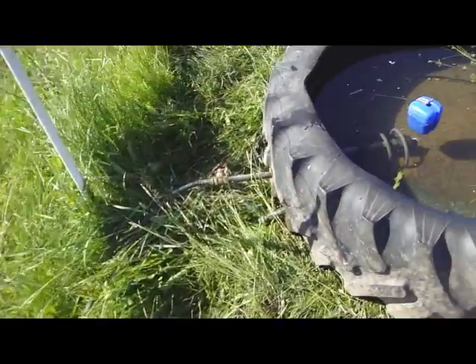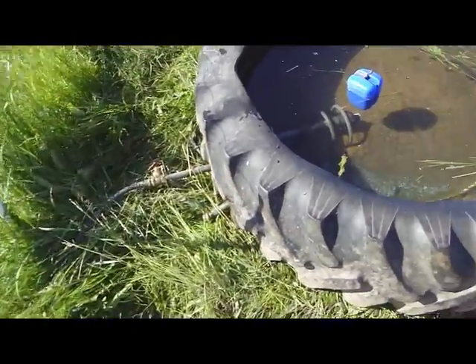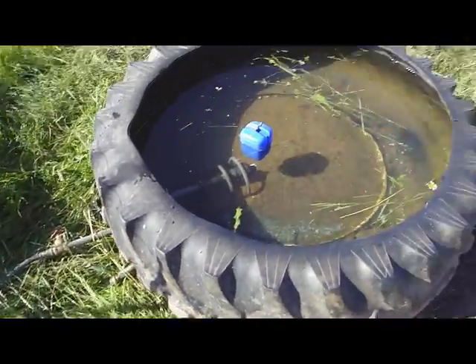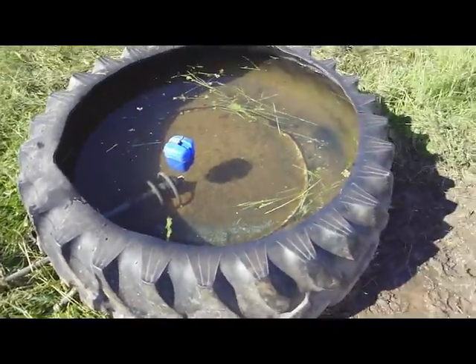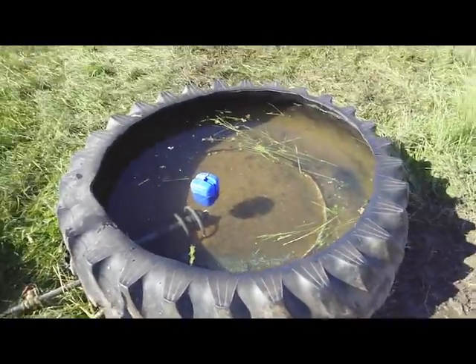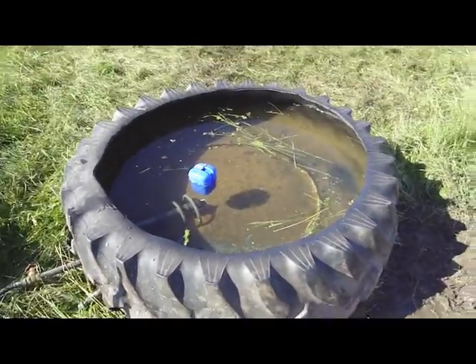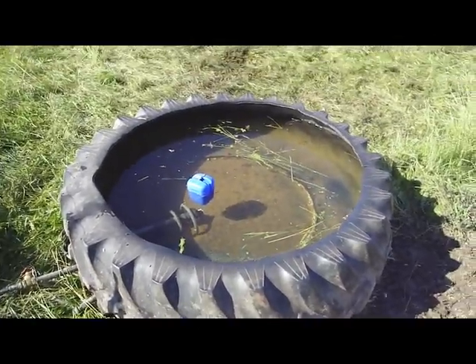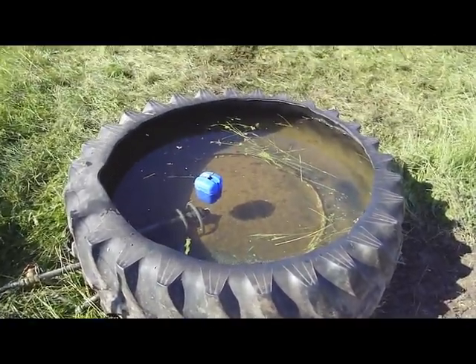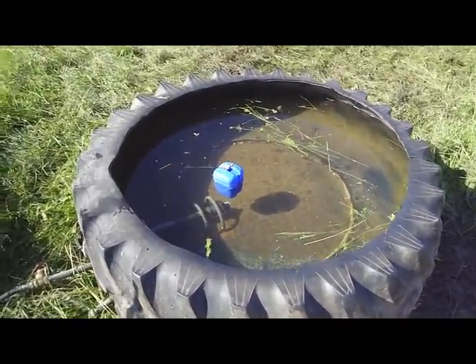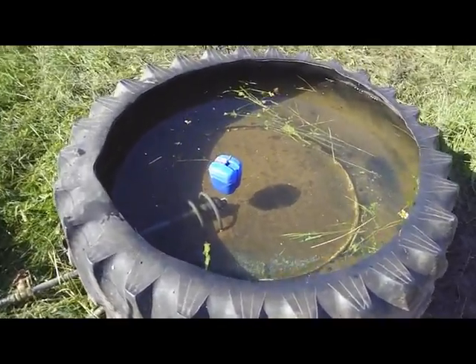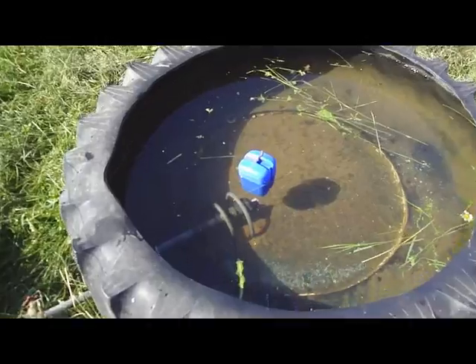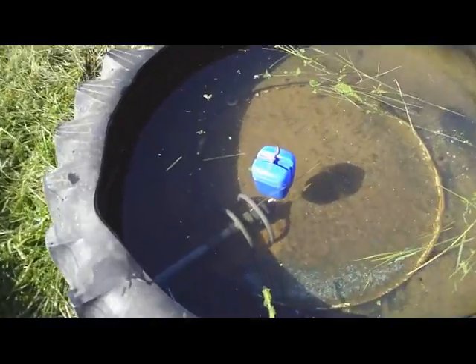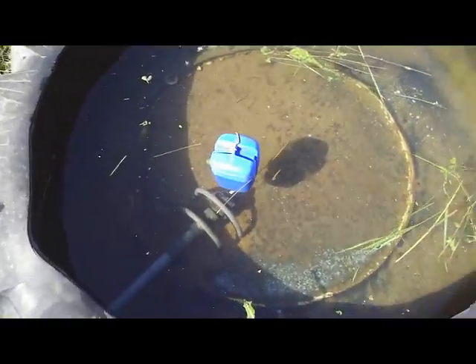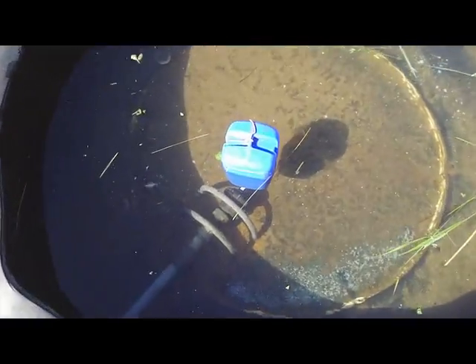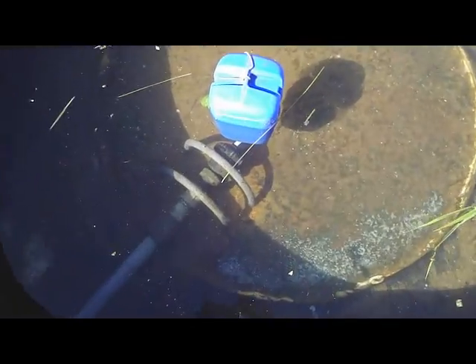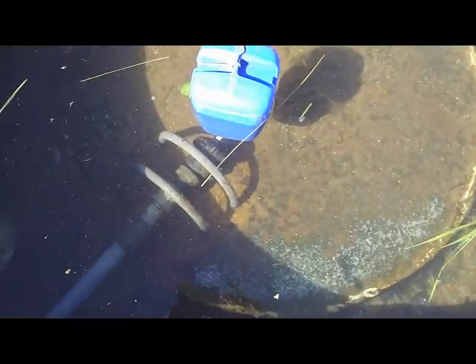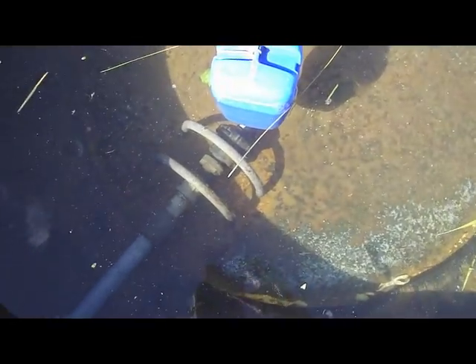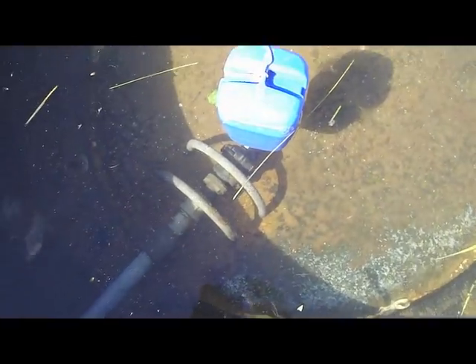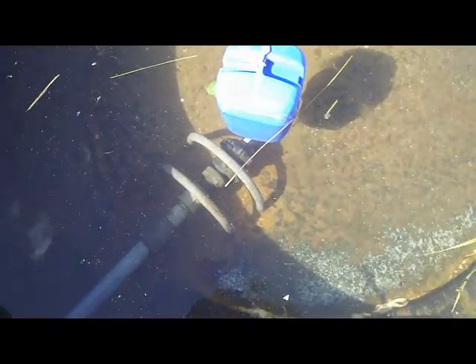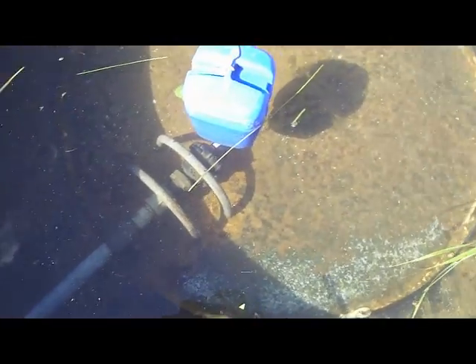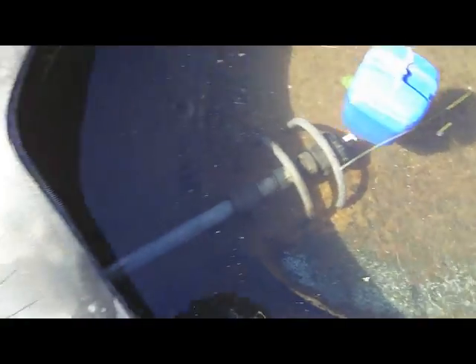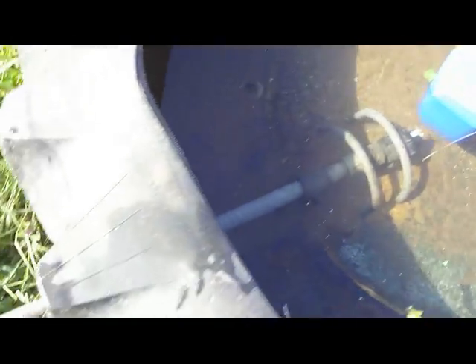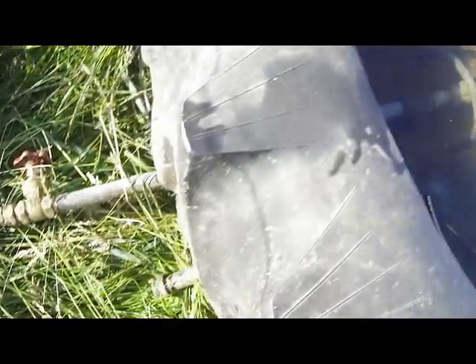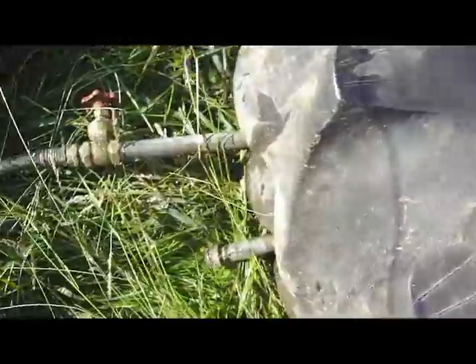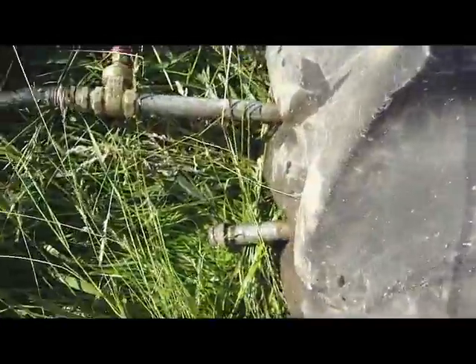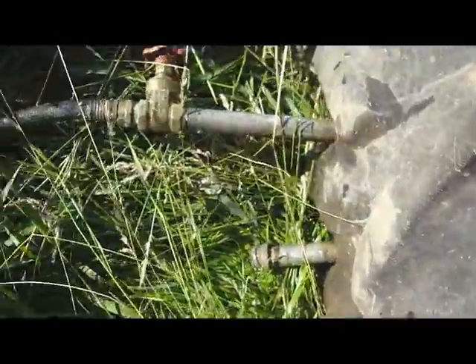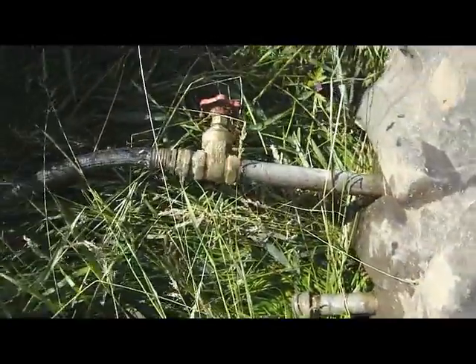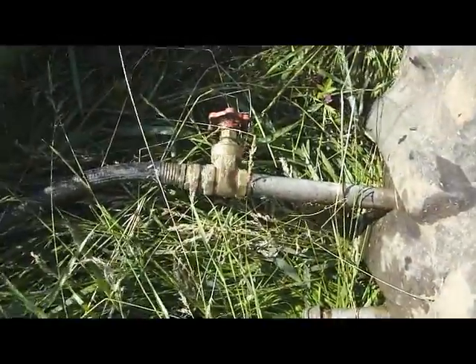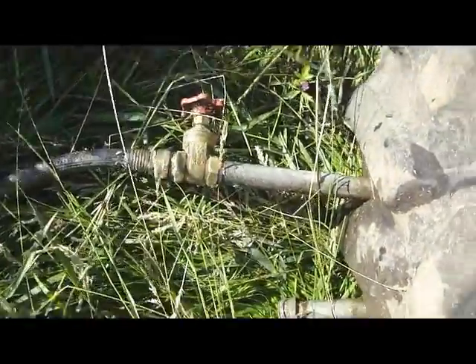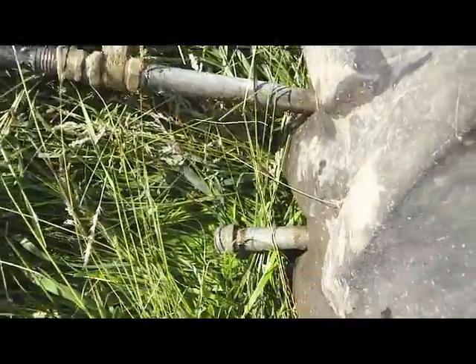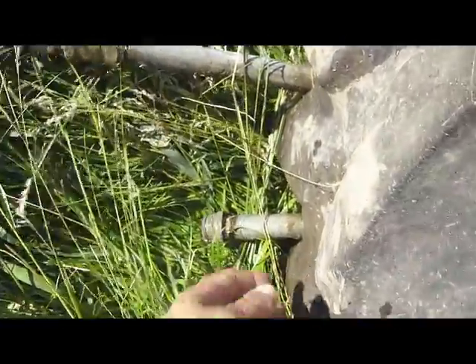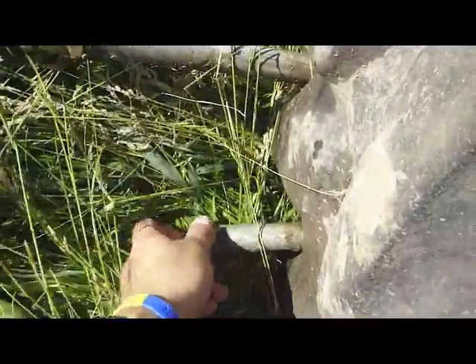Over here we've got a rubber tire portable water tank. It's got a float in it, steel bars for protection, and just water coming in and a drain valve.